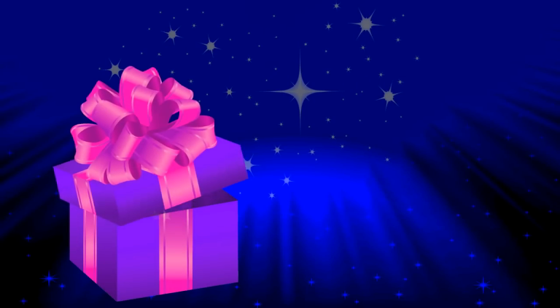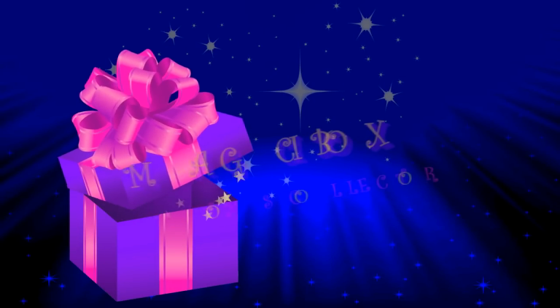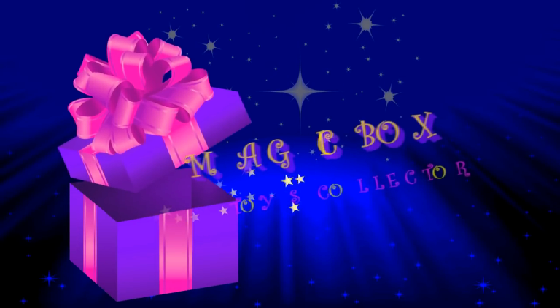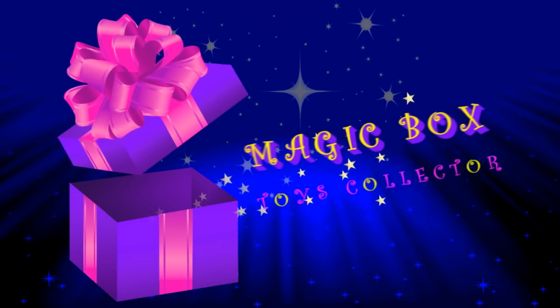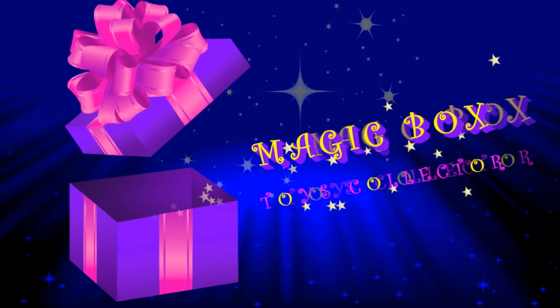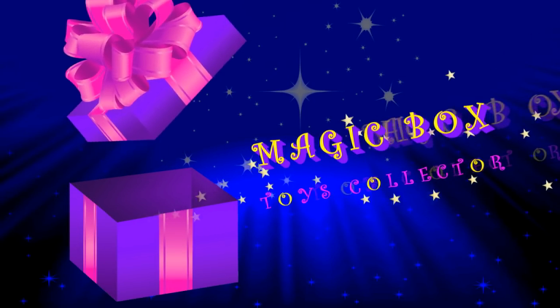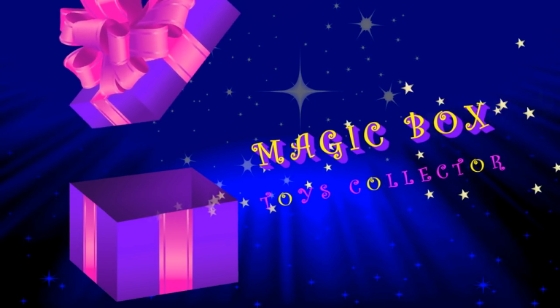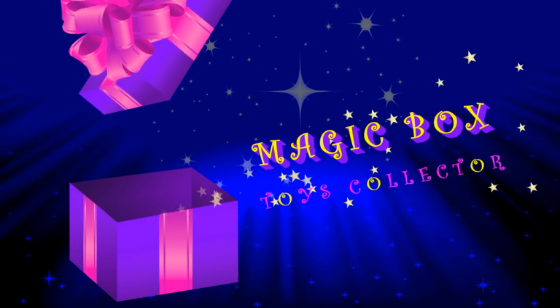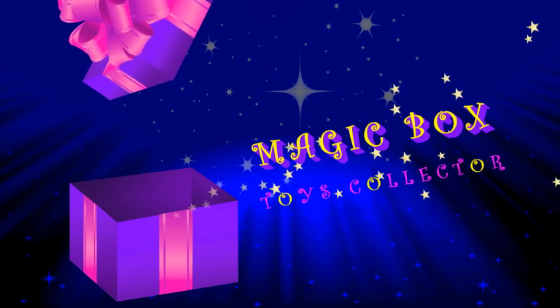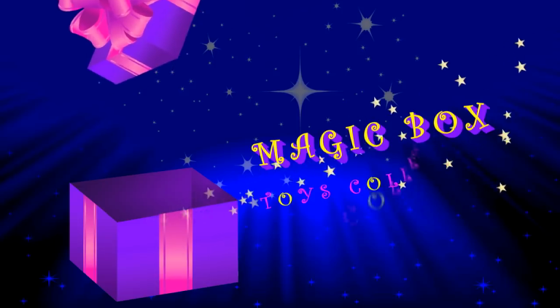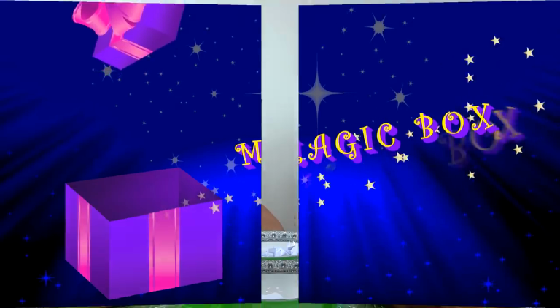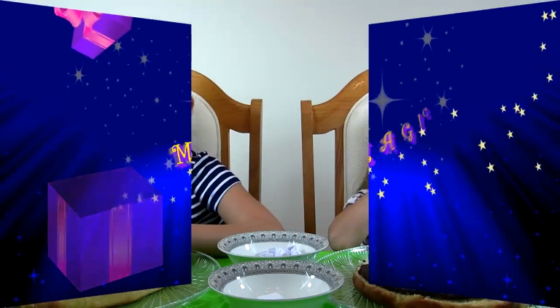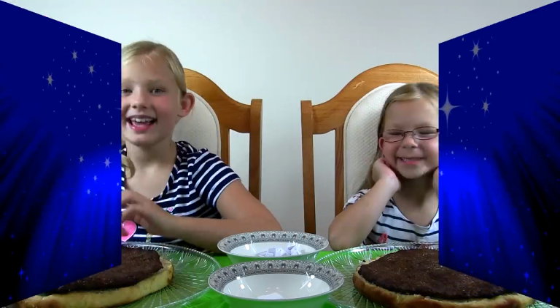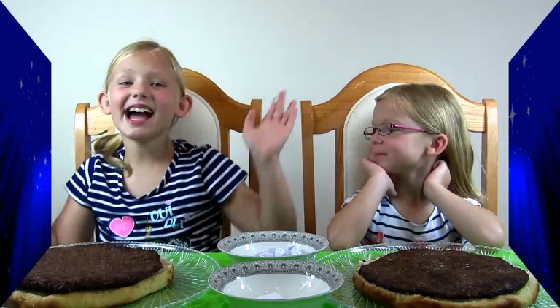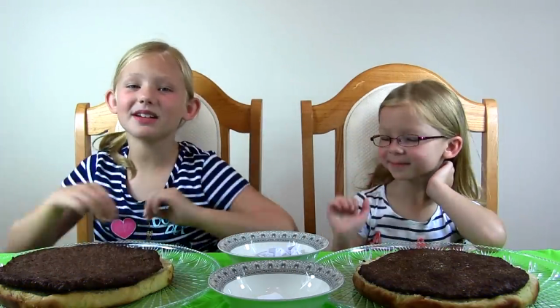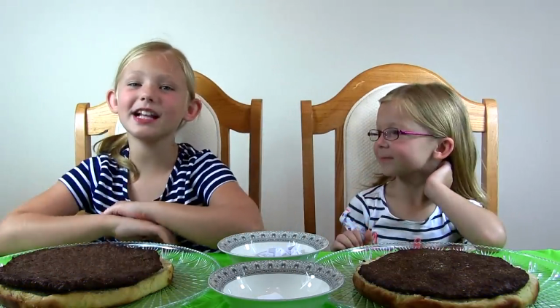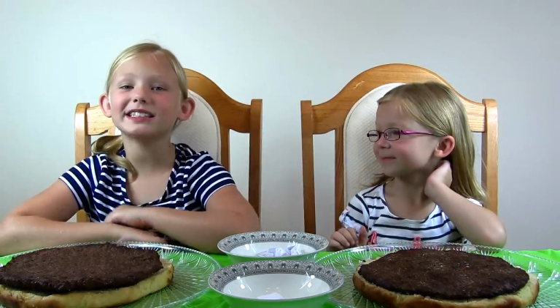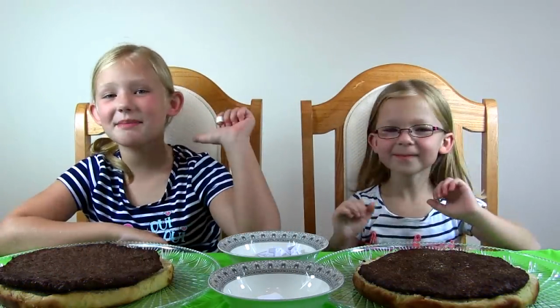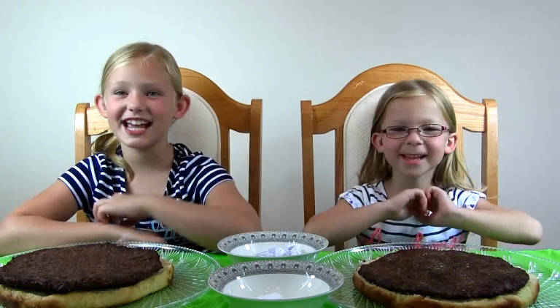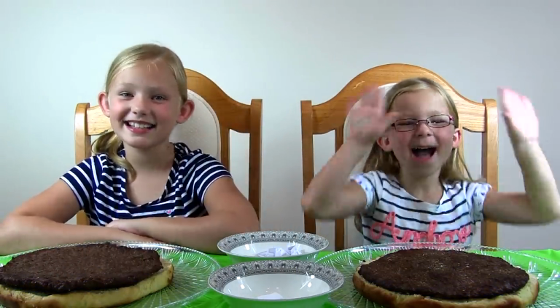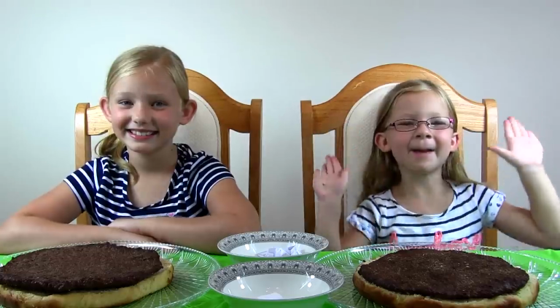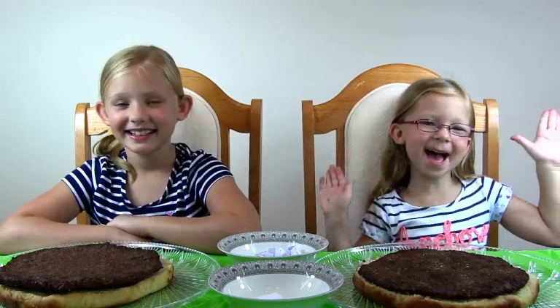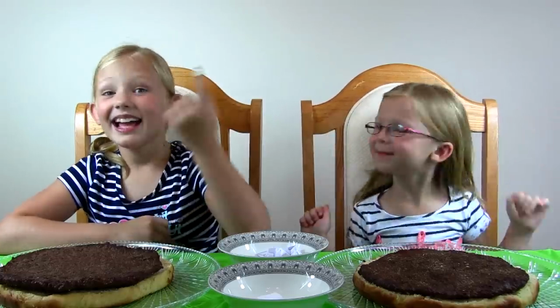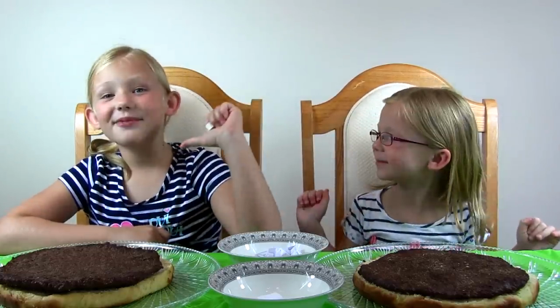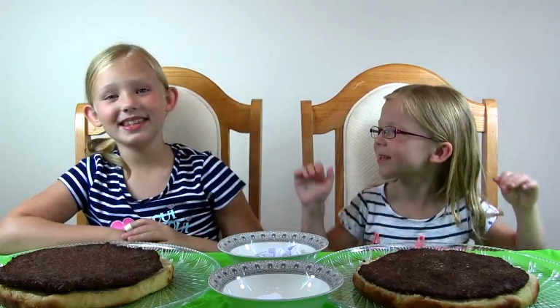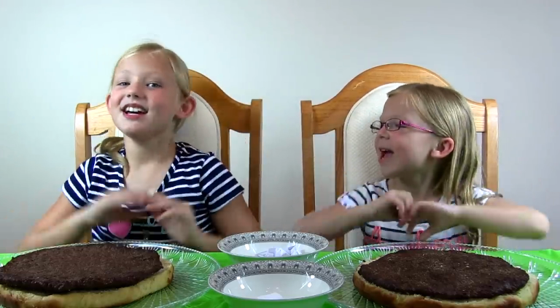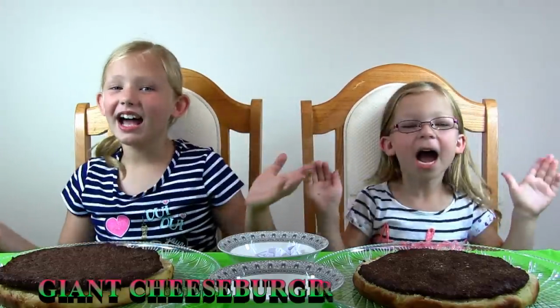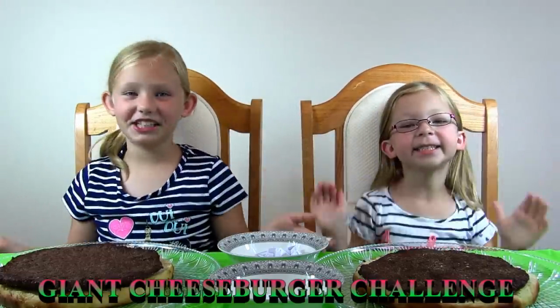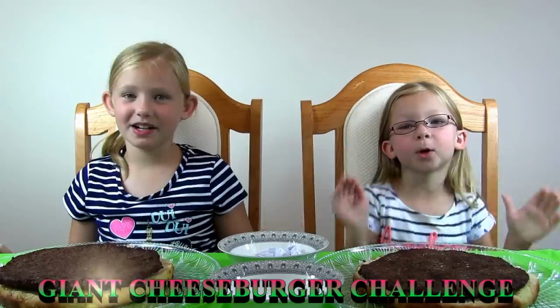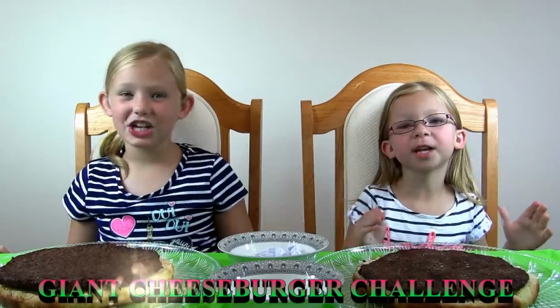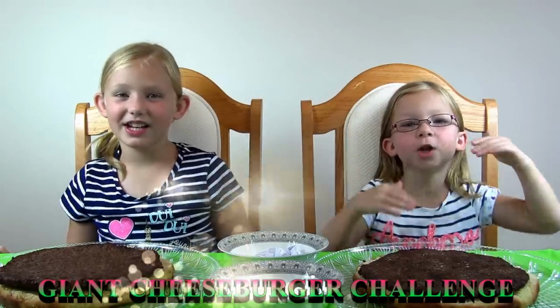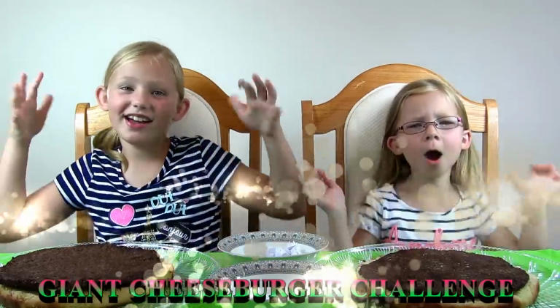Magic Box! Let's eat what's inside! Hi guys and welcome to Magic Box! My name is Francesca. Hi, I'm Leah. And today we're doing the Giant Cheeseburger Challenge! Woohoo!